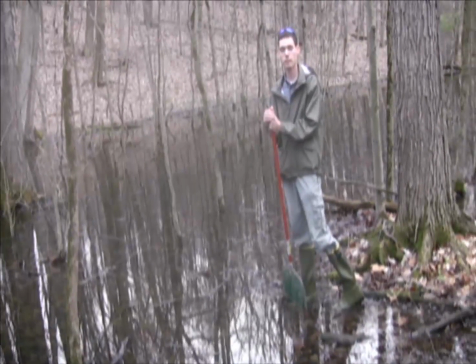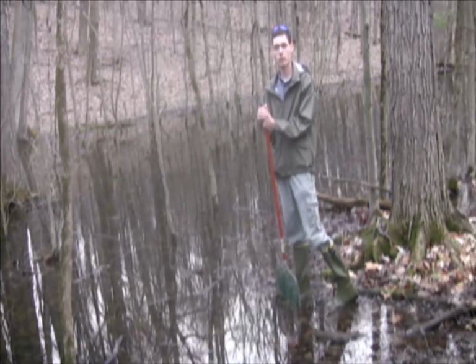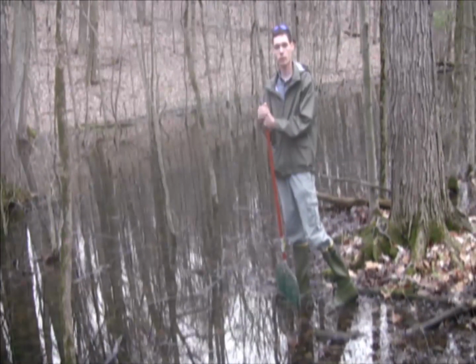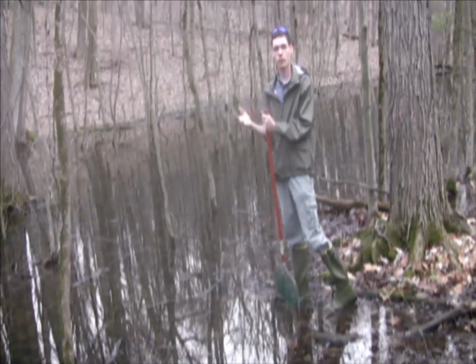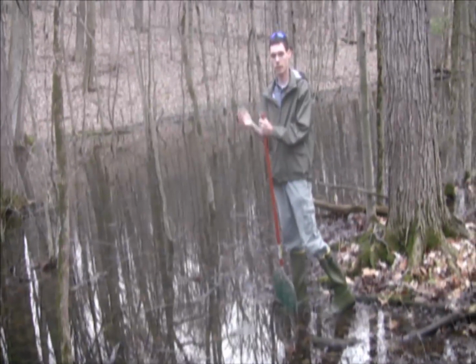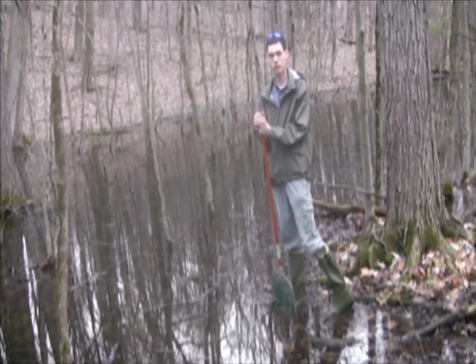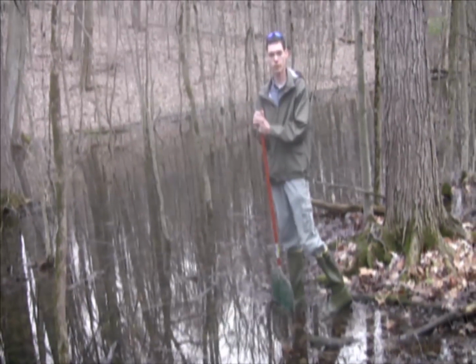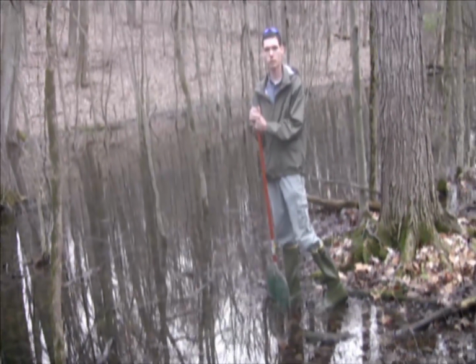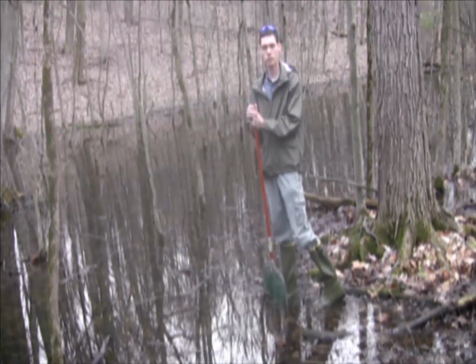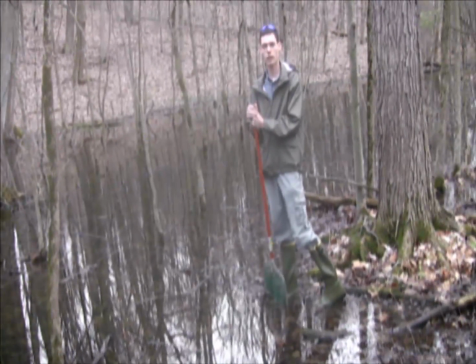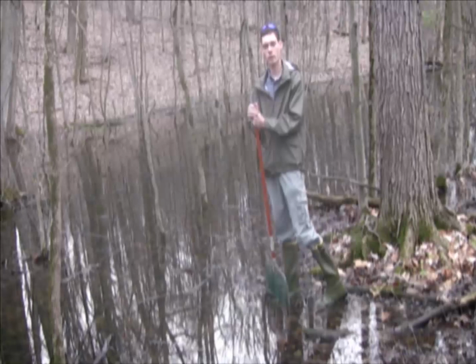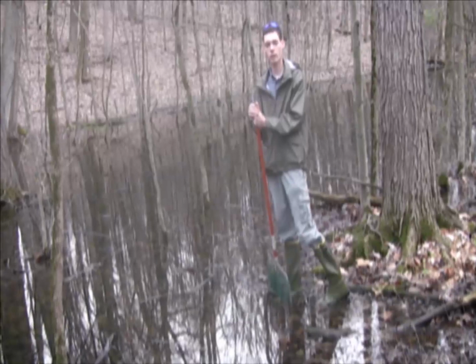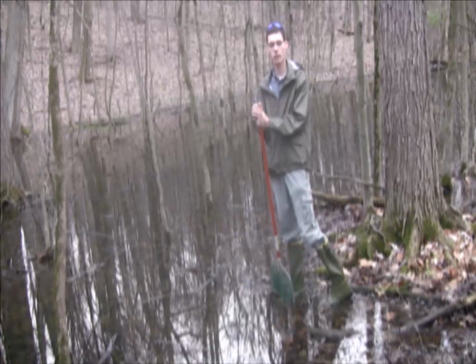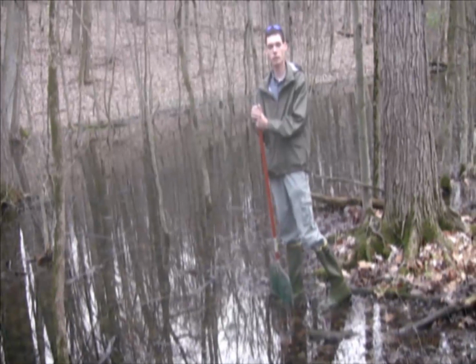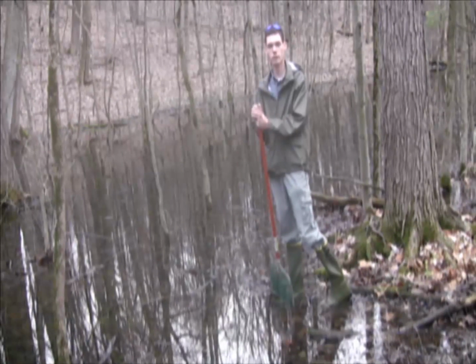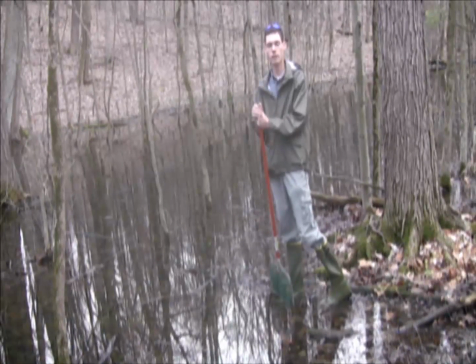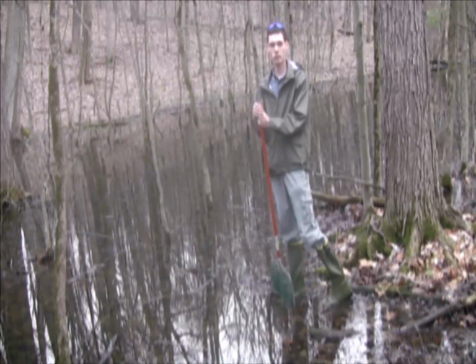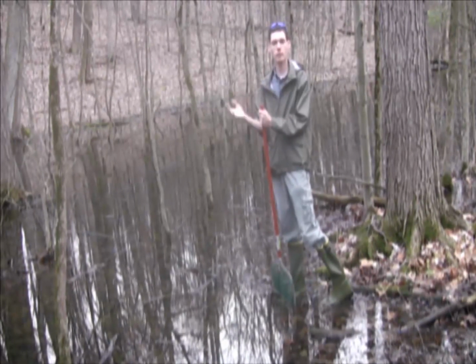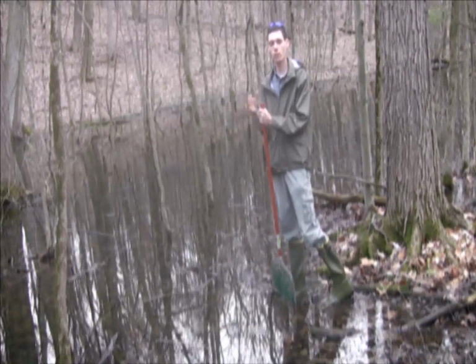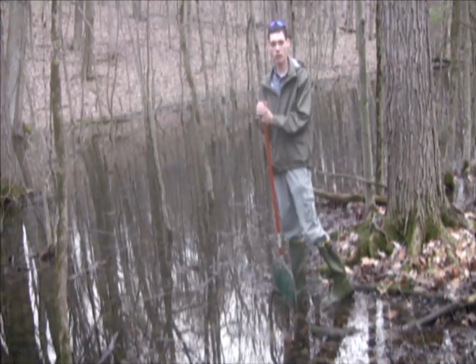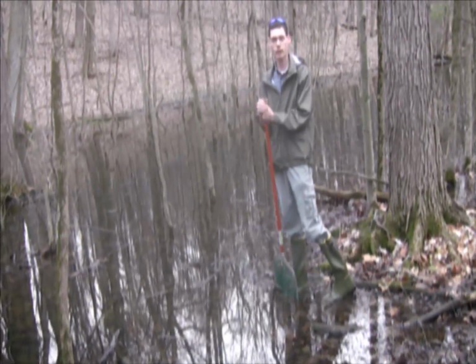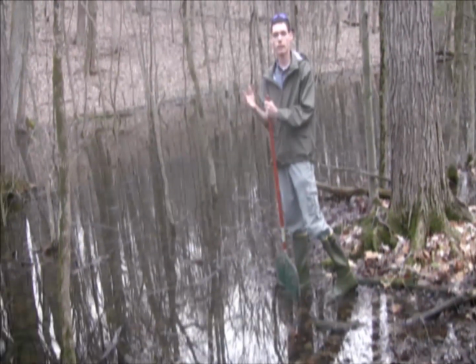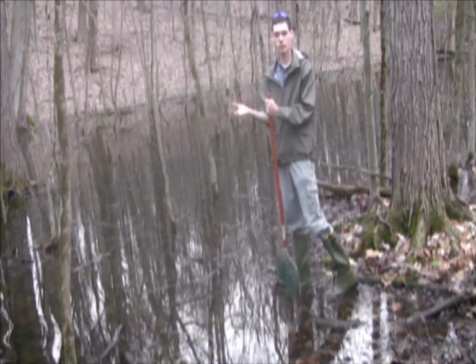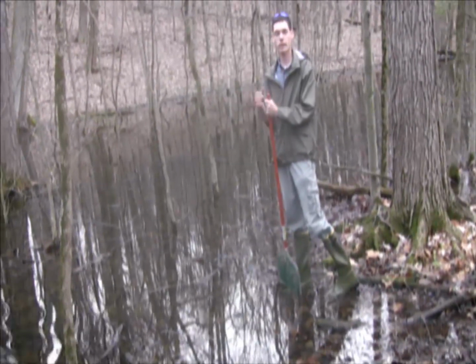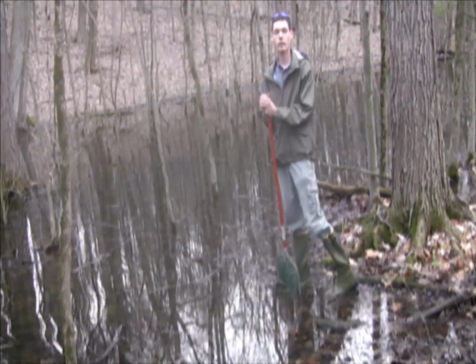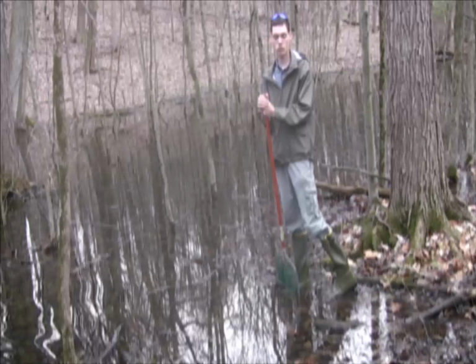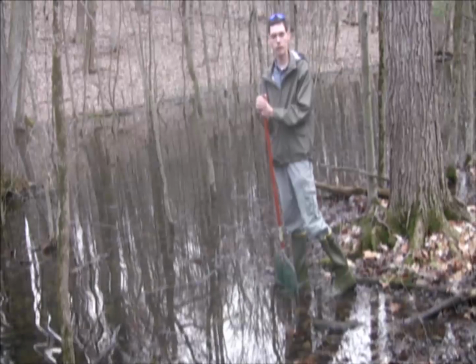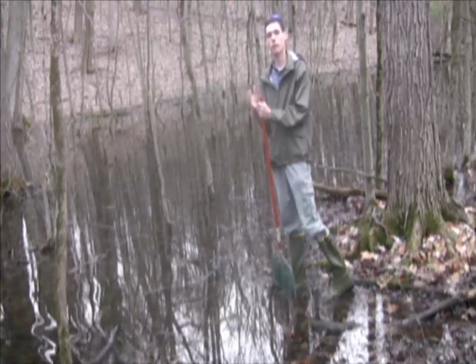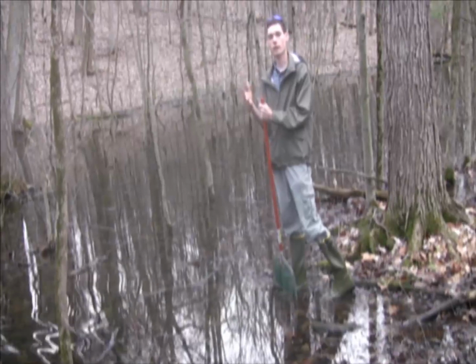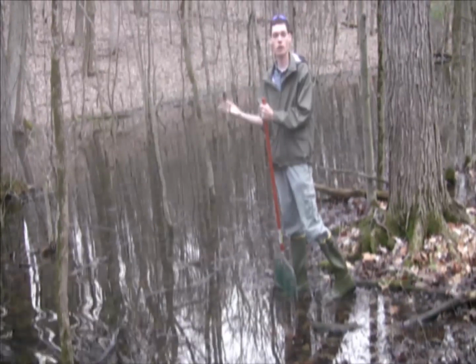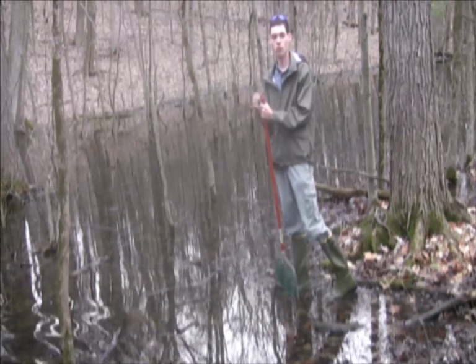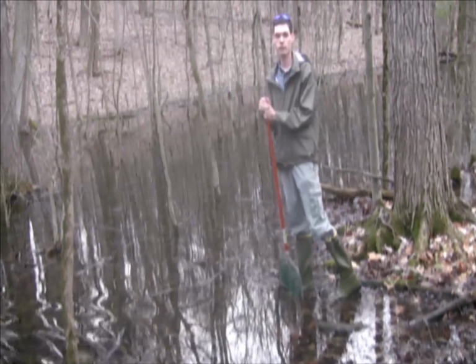So therefore we're out here inventorying these pools and marking their locations so that people know where they are, so that they don't get destroyed and aren't overlooked in the summertime.